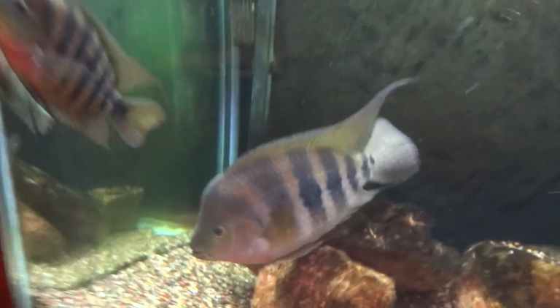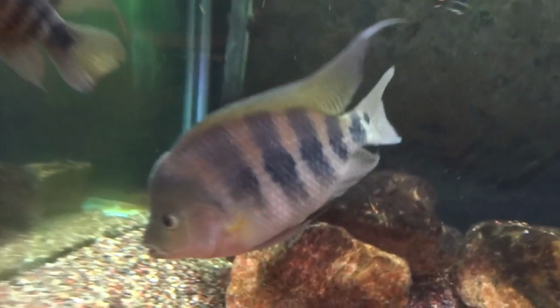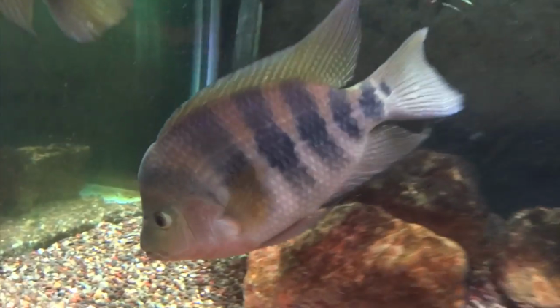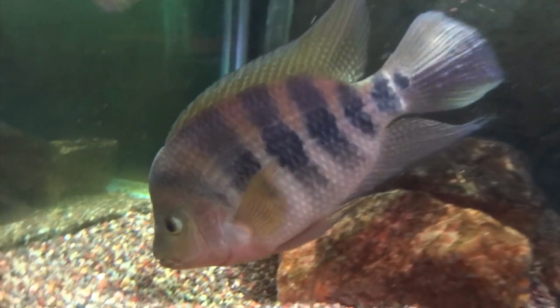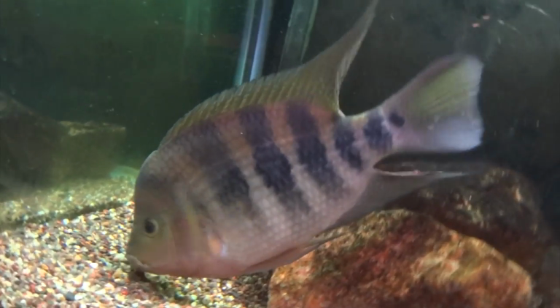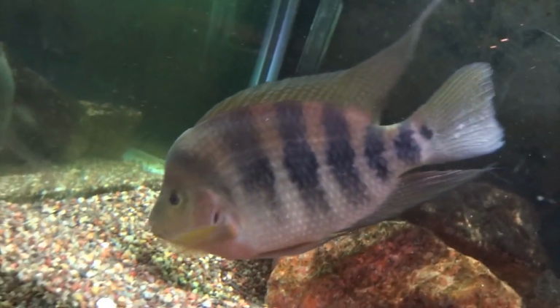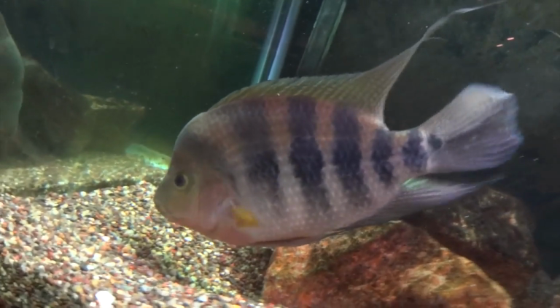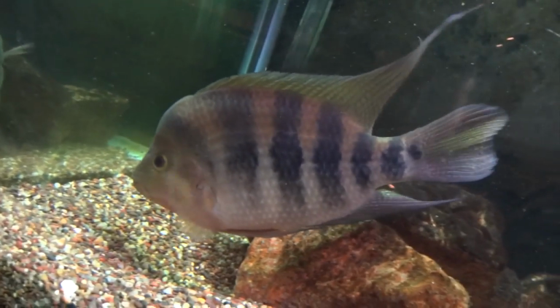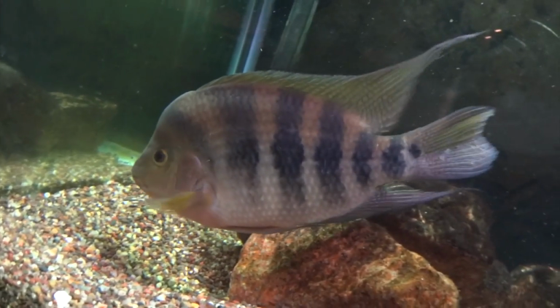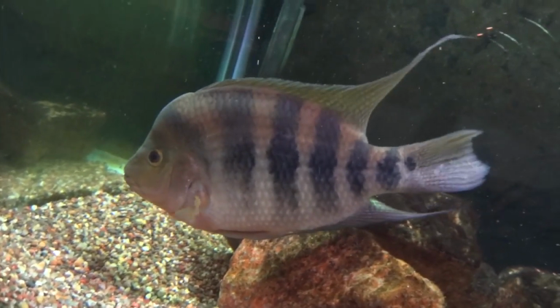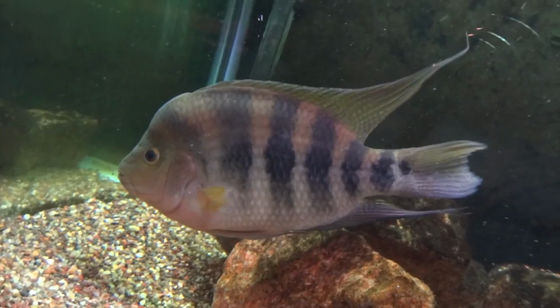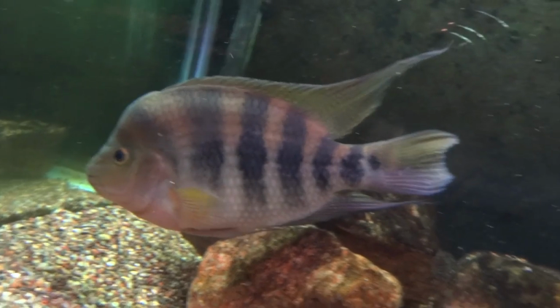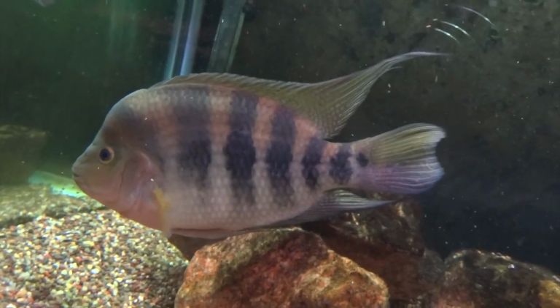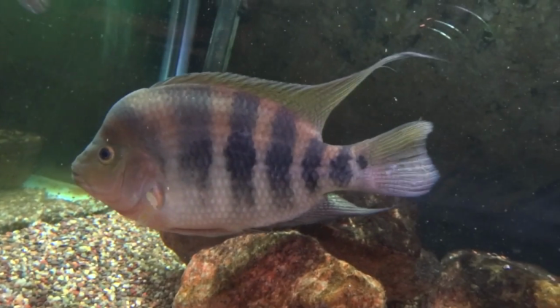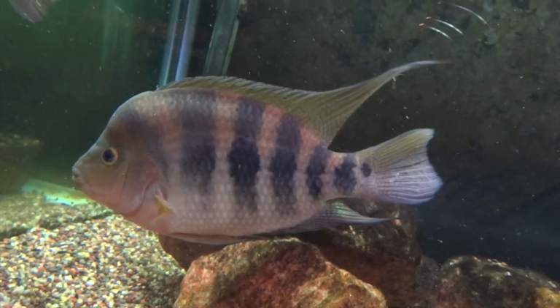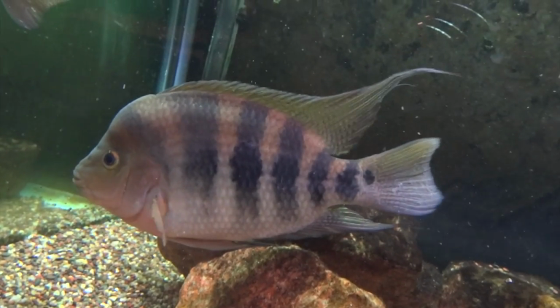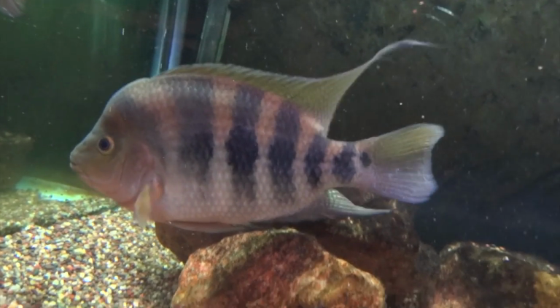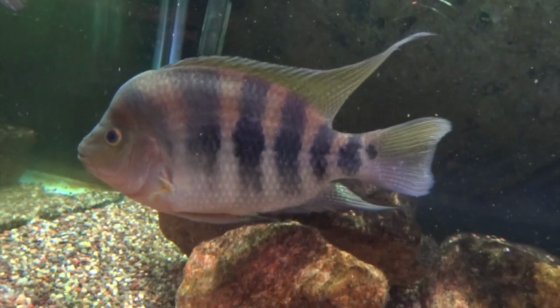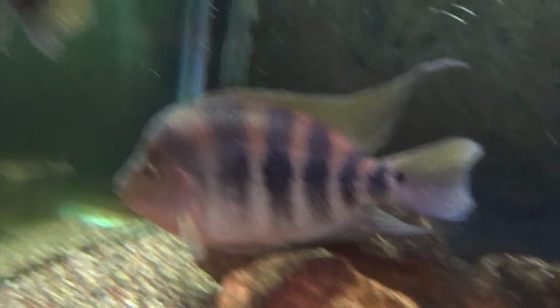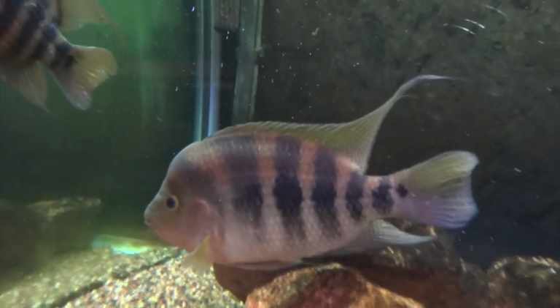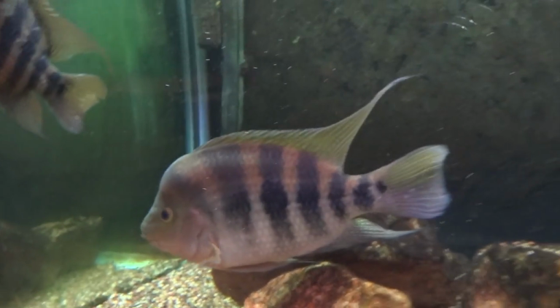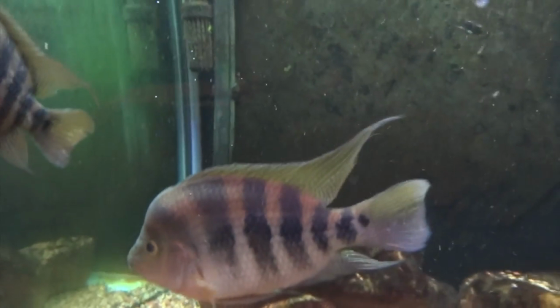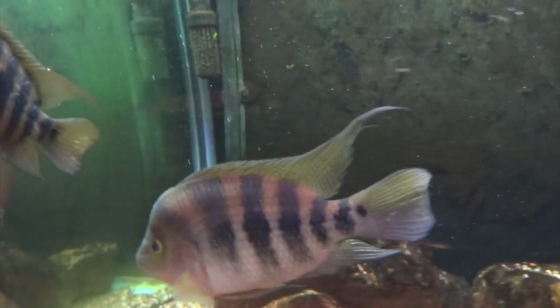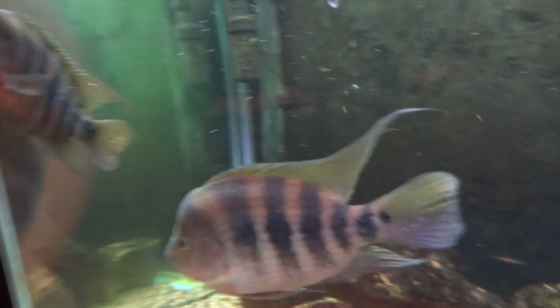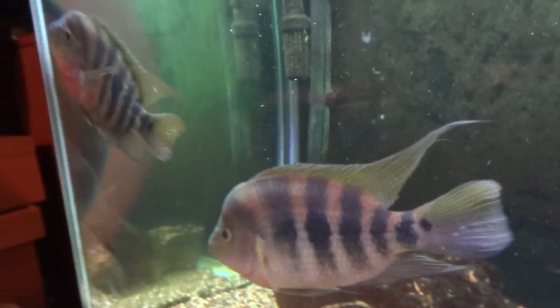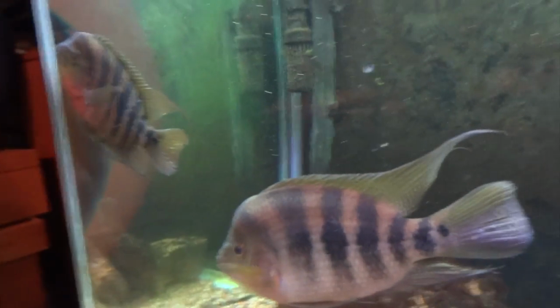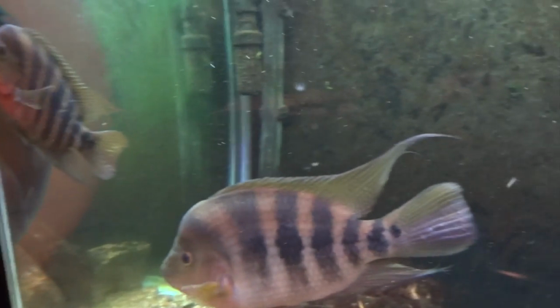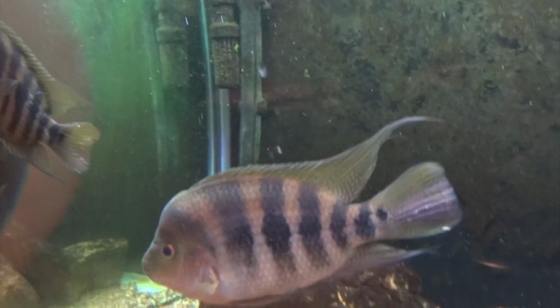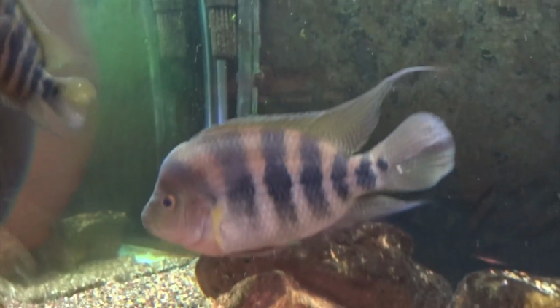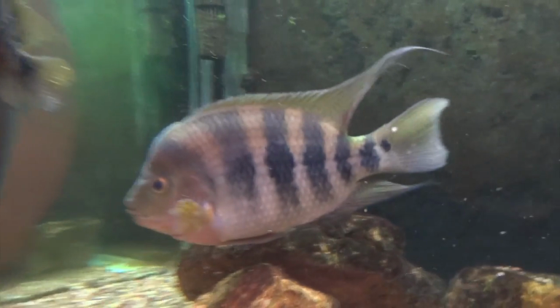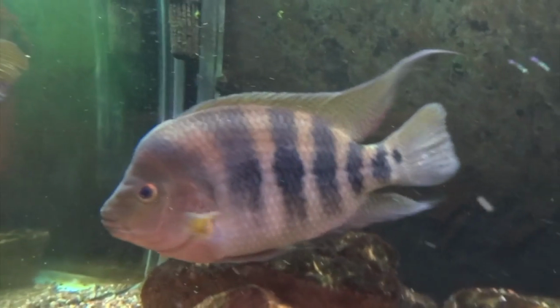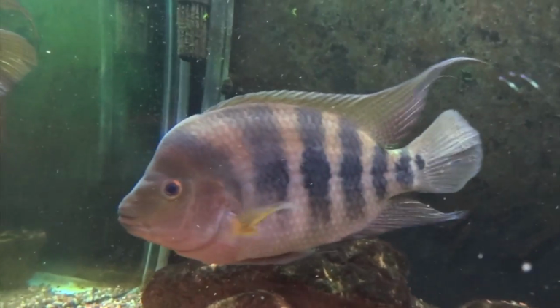This guy has just gone through a huge growth spurt lately. I don't know if you can tell compared to videos from even just a few weeks ago, but I'm really seeing some growth on him.